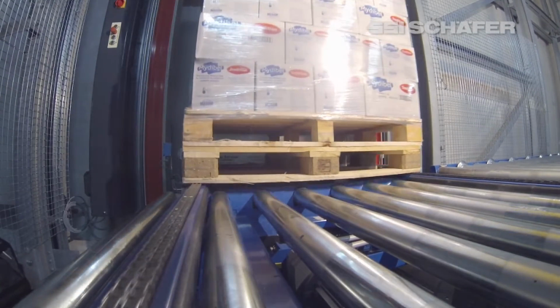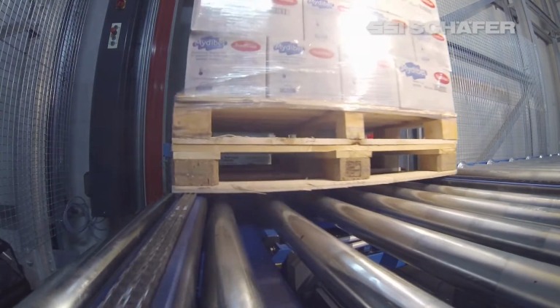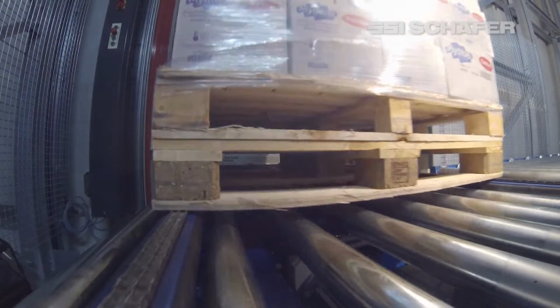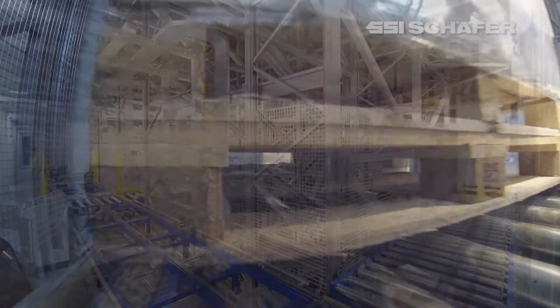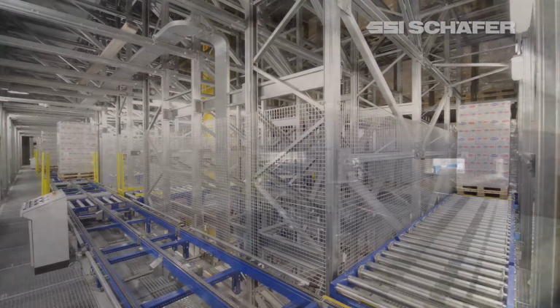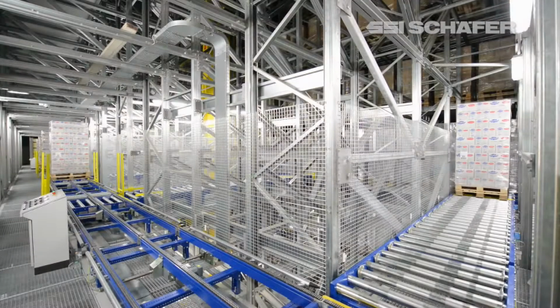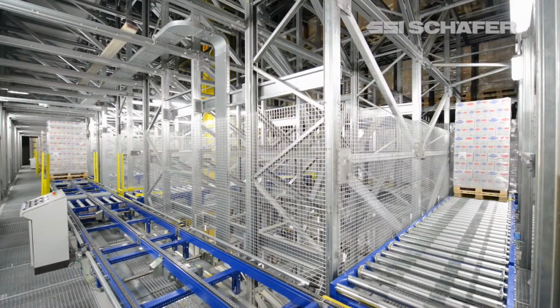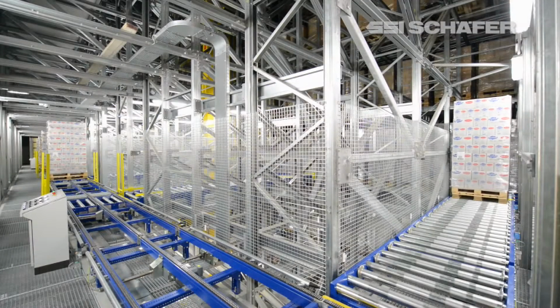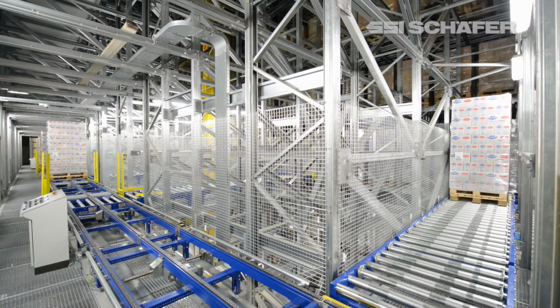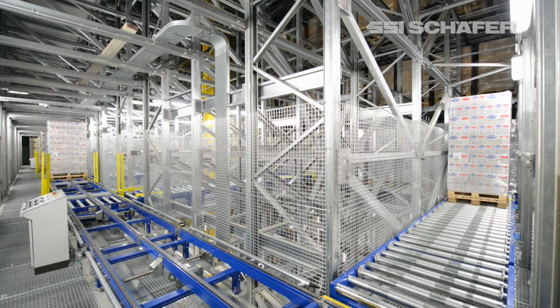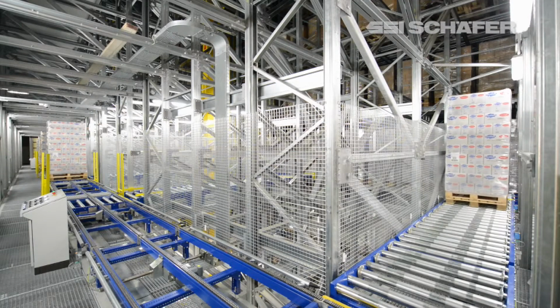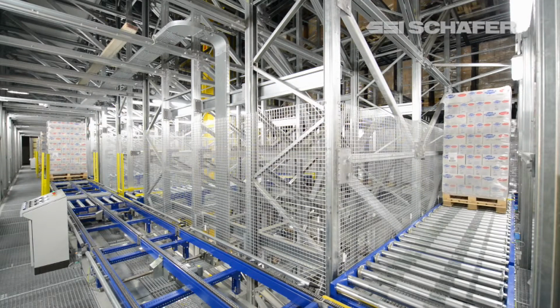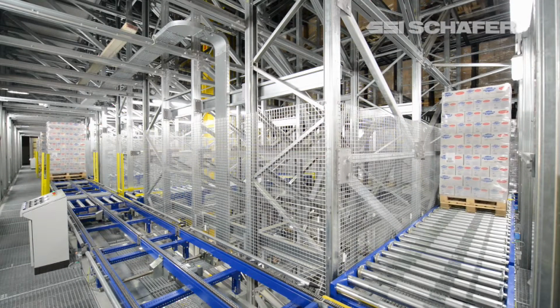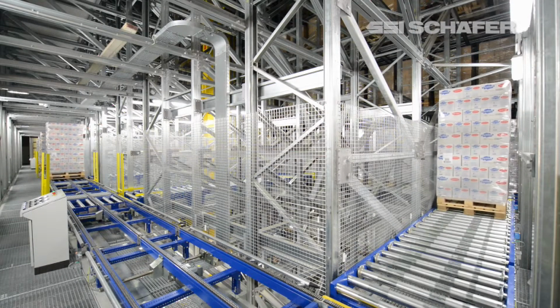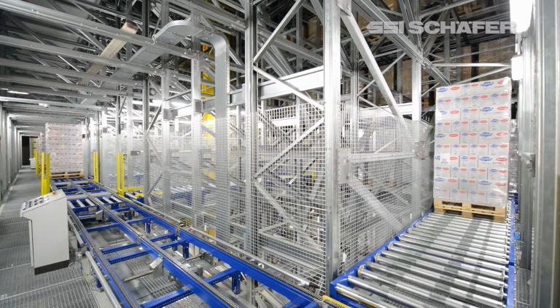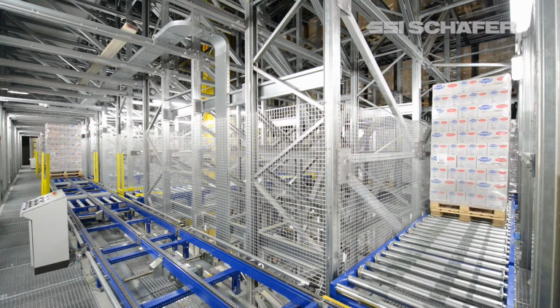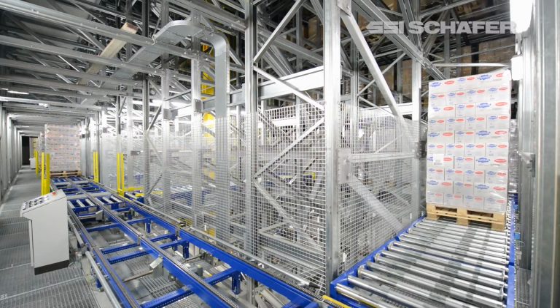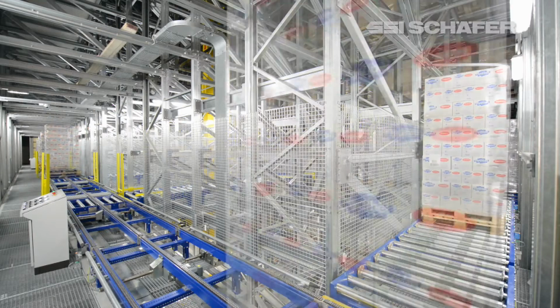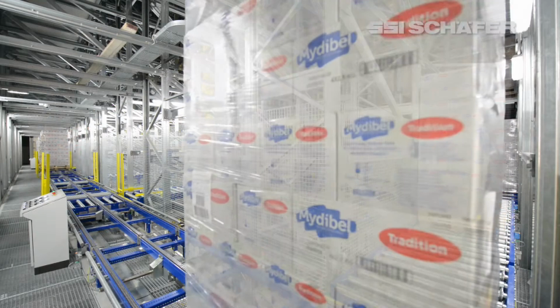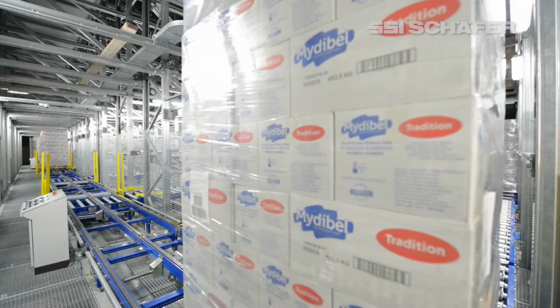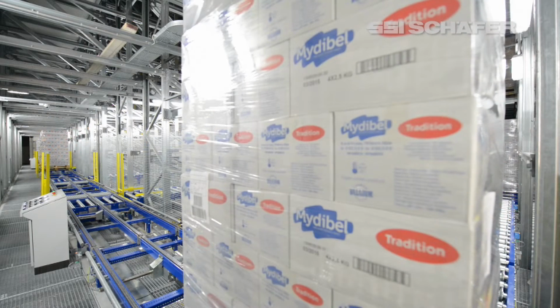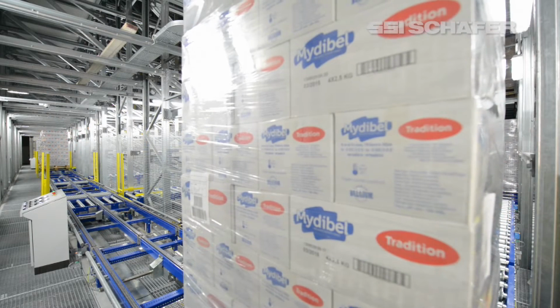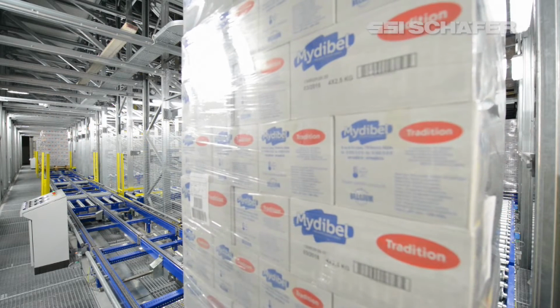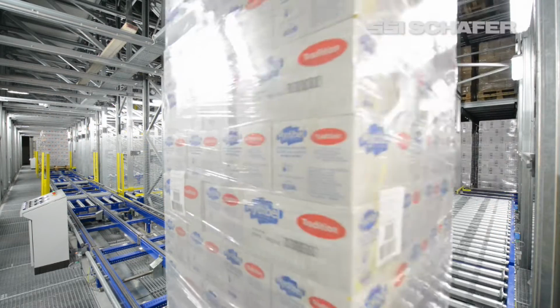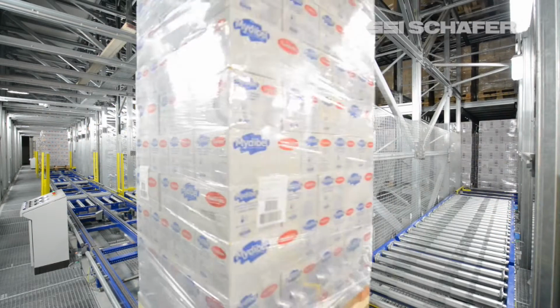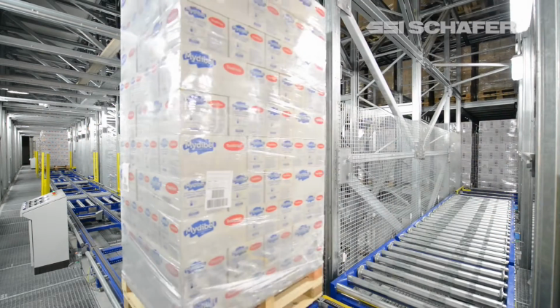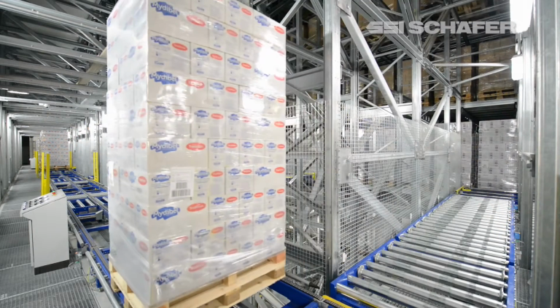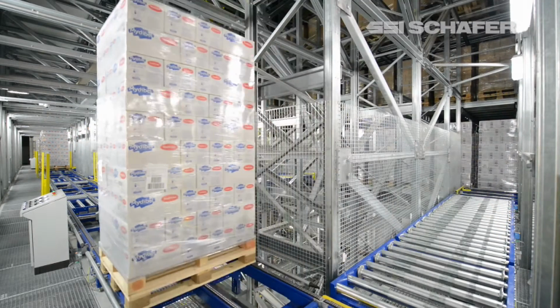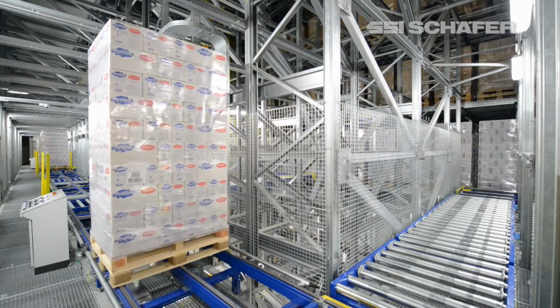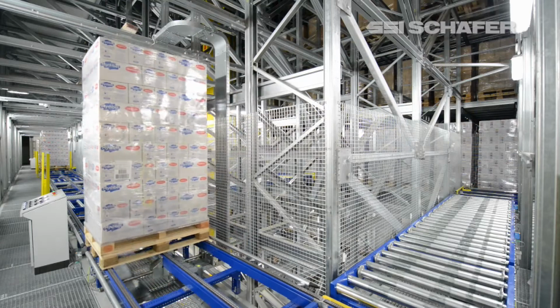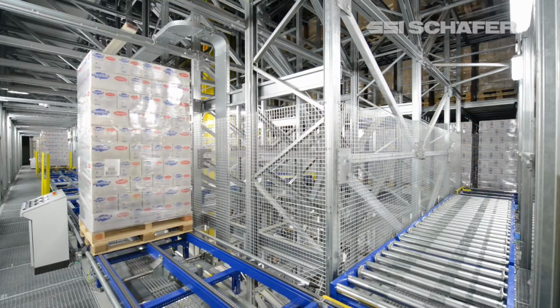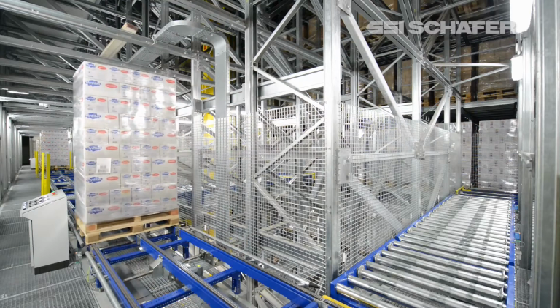At the transfer positions for the storage and retrieval machines, the pallets run through an airlock. This serves as fire protection and supports the installed OxyReduct system that reduces the oxygen content of the air in the warehouse.